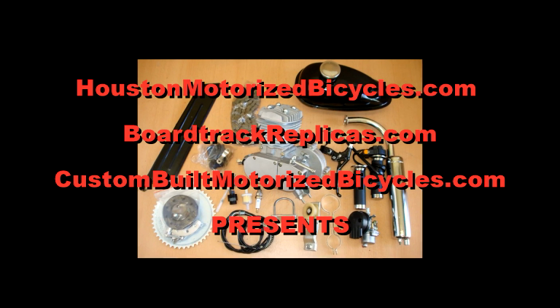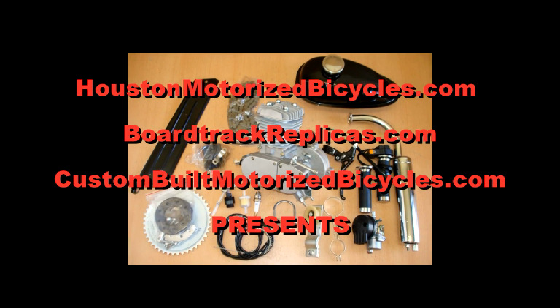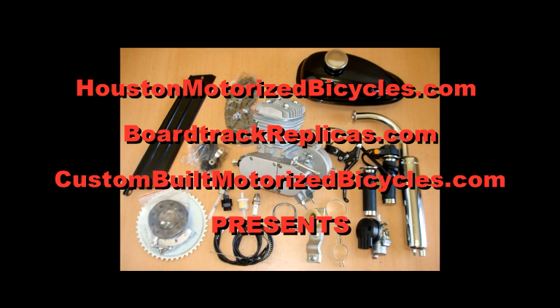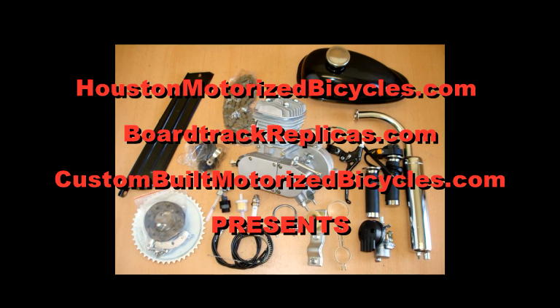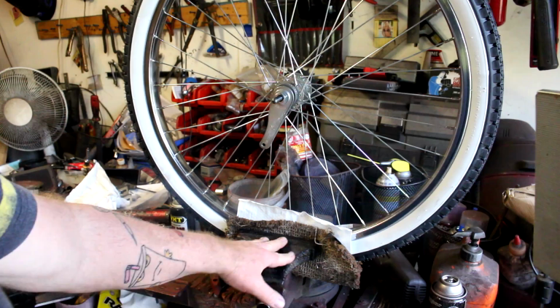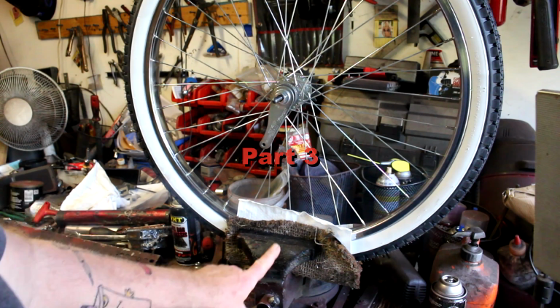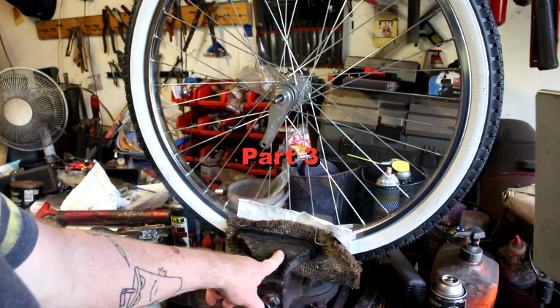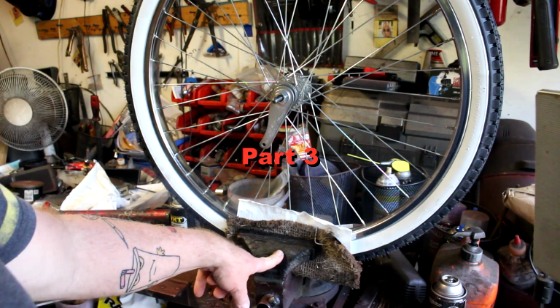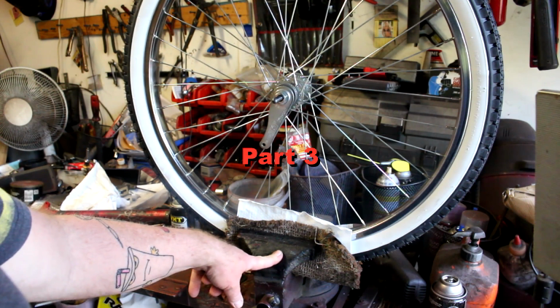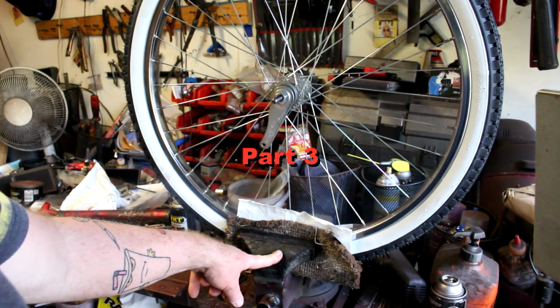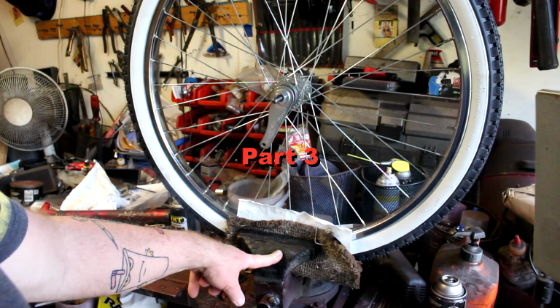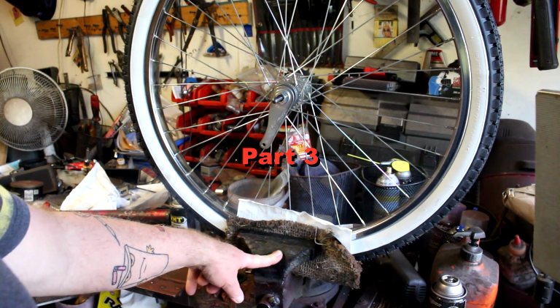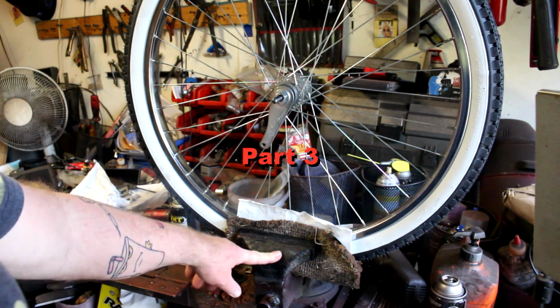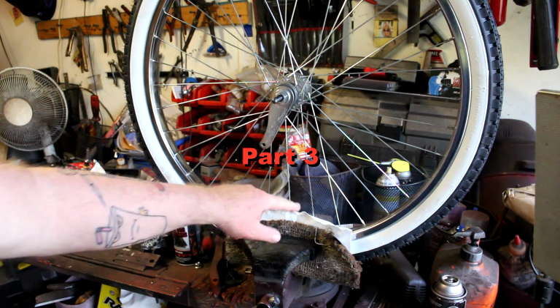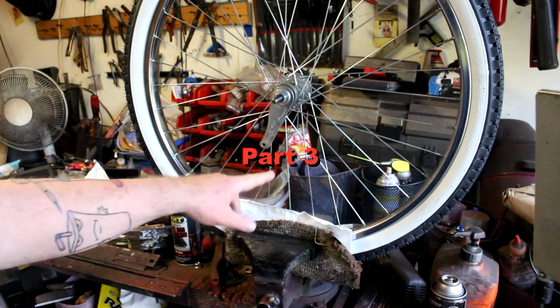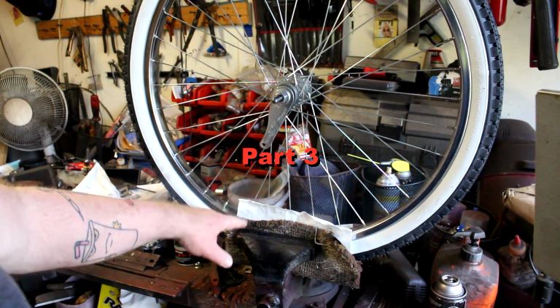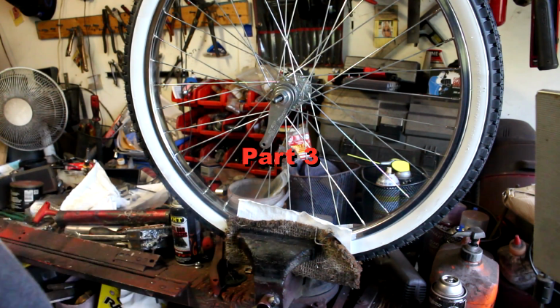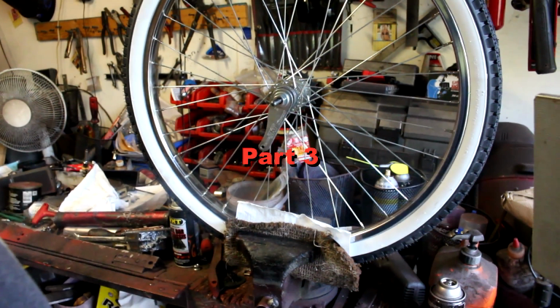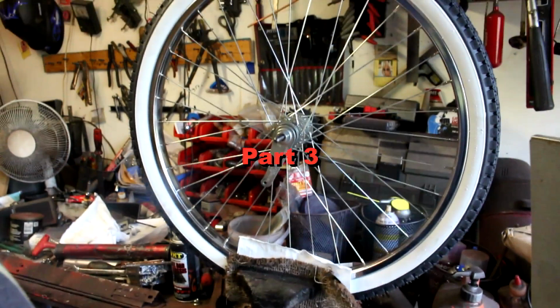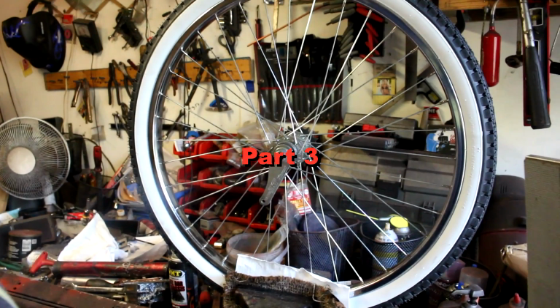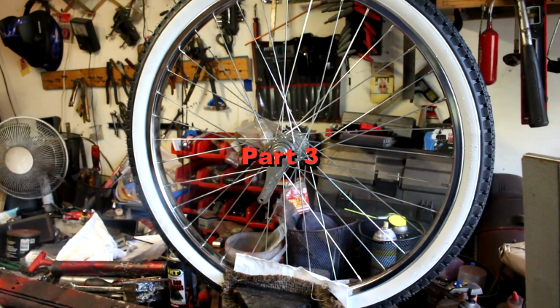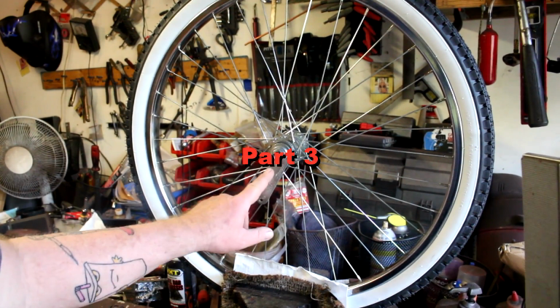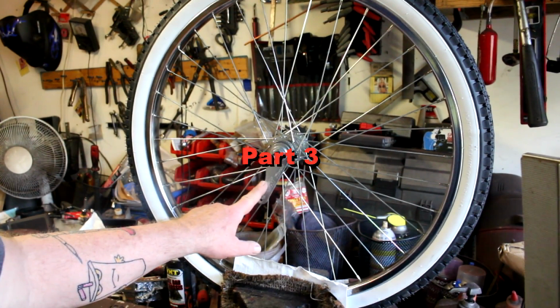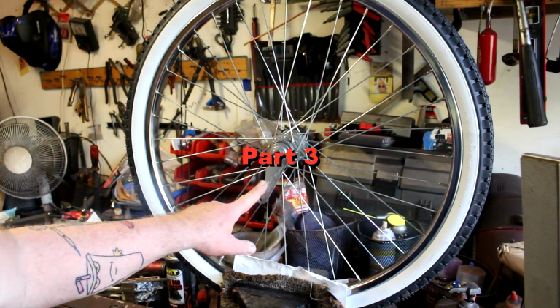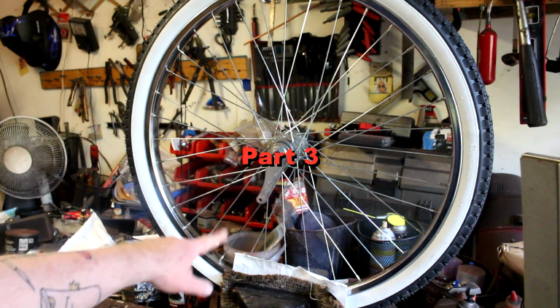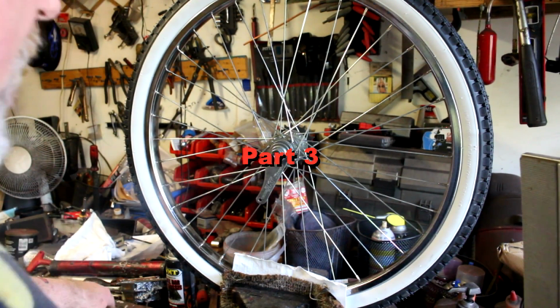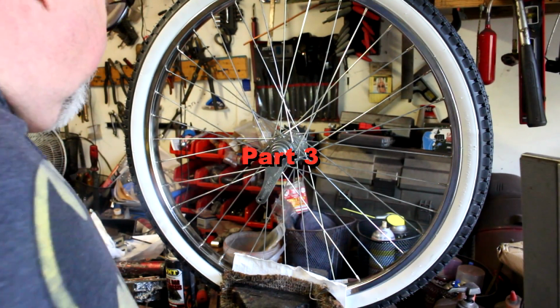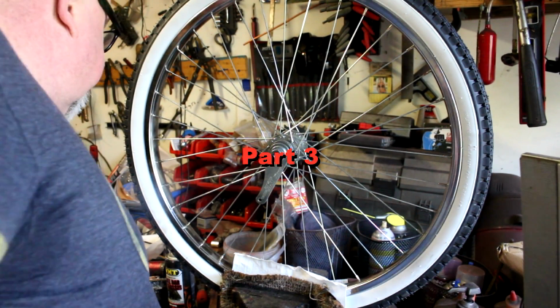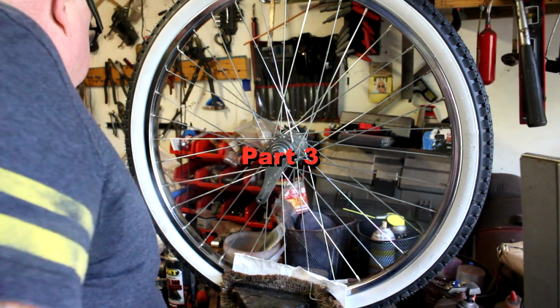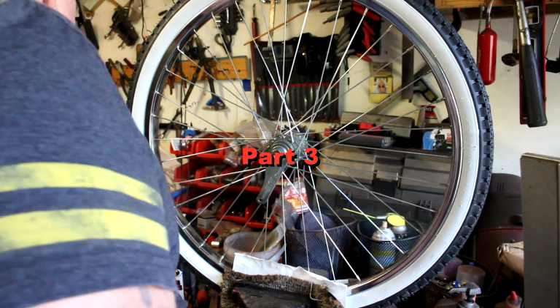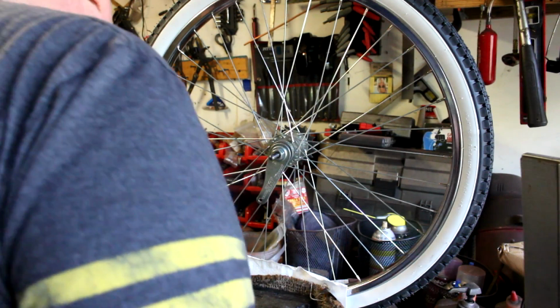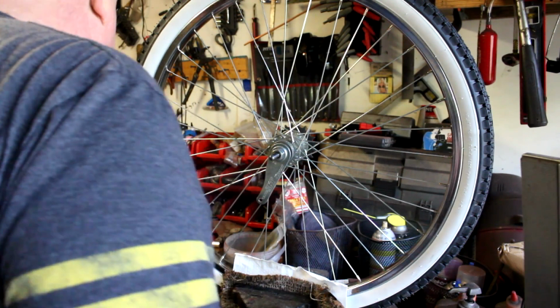And you will be good to go. I've got the rear wheel here, mounted in a vise as you can see. The first thing we're going to have to do is take off the brake arm.